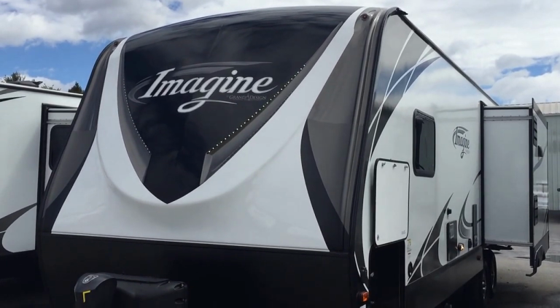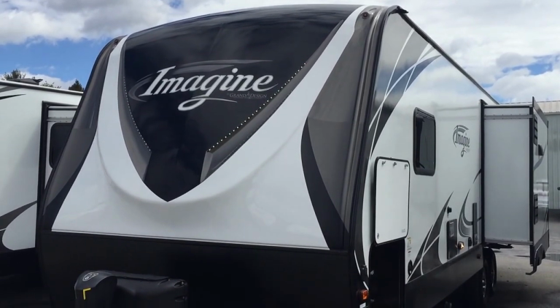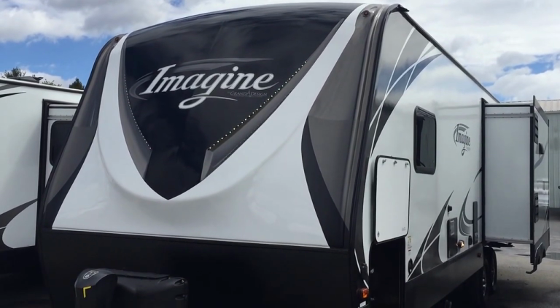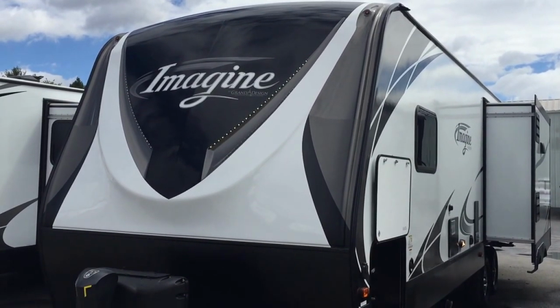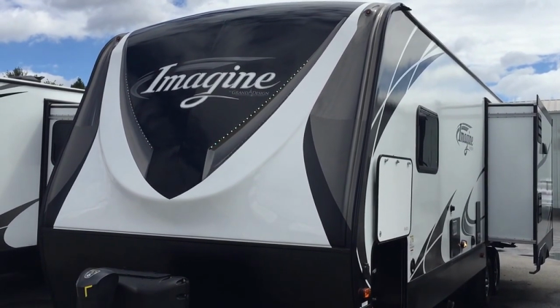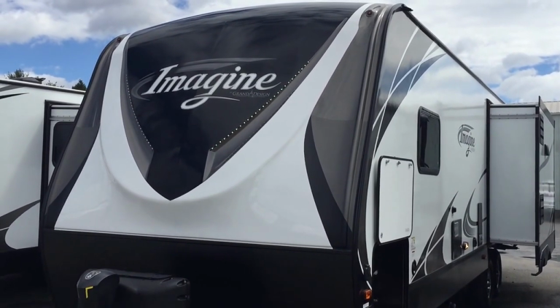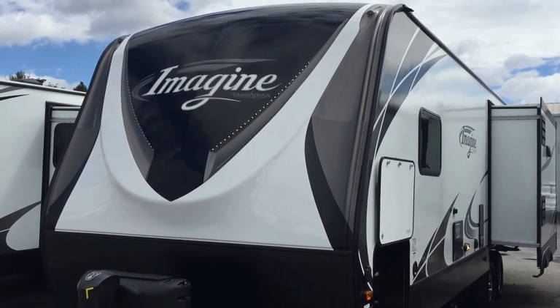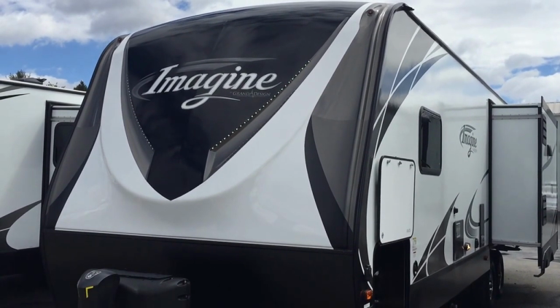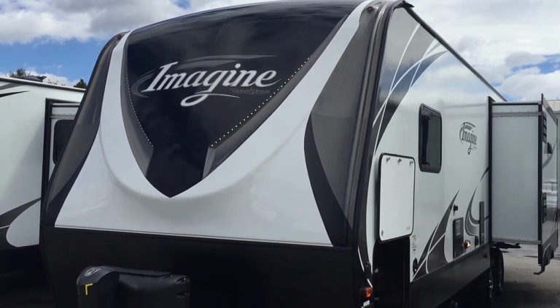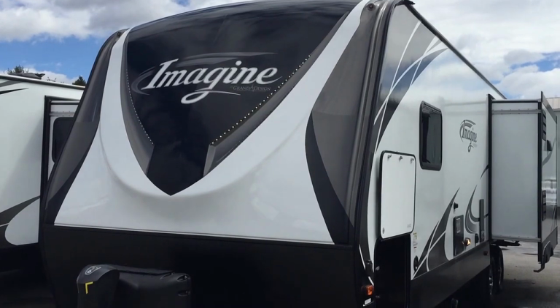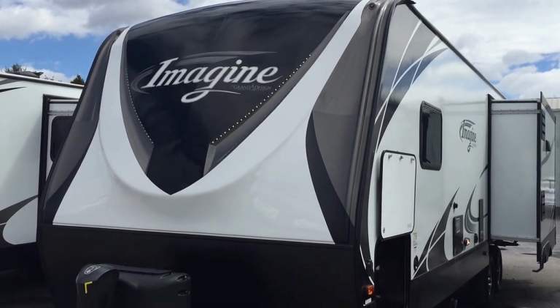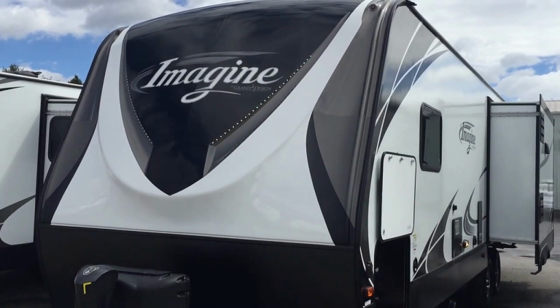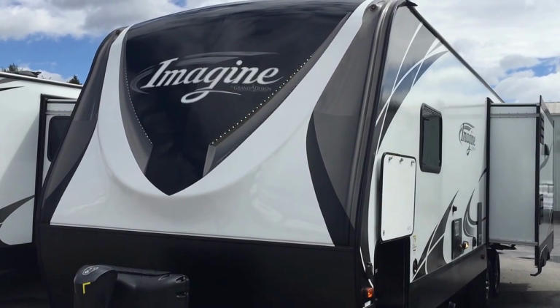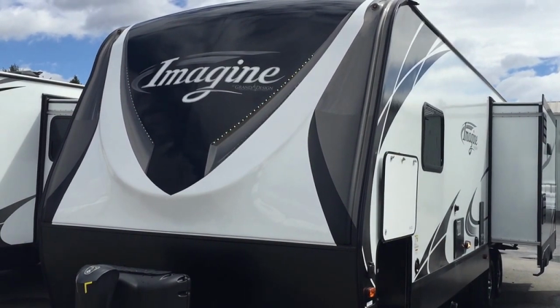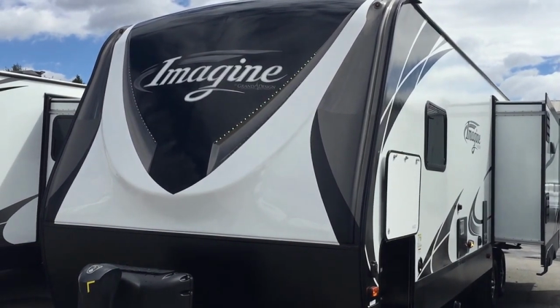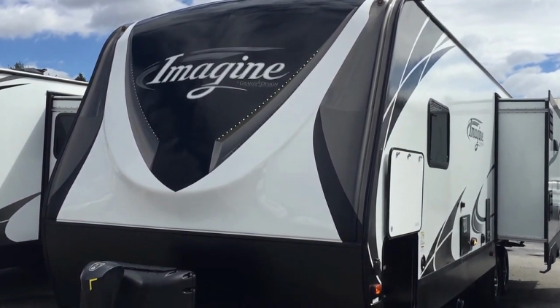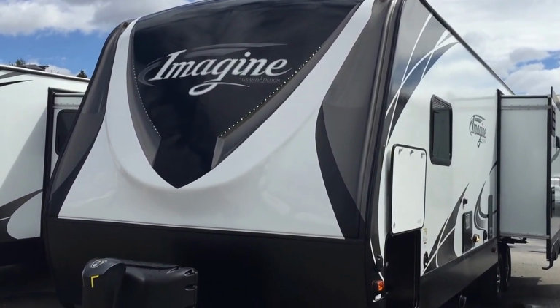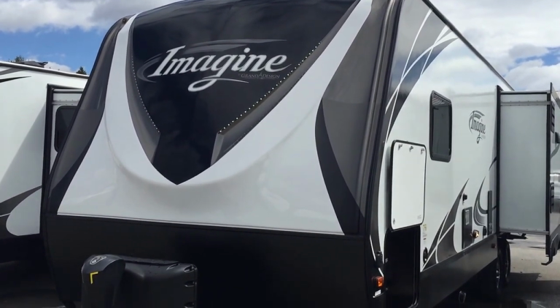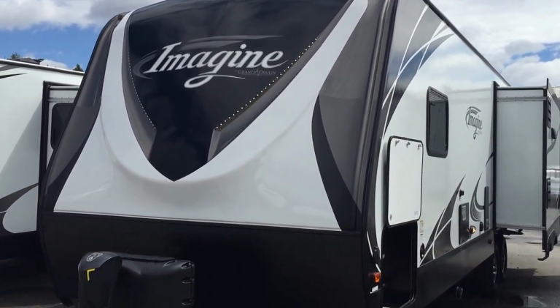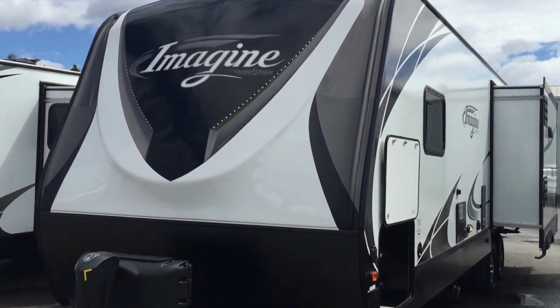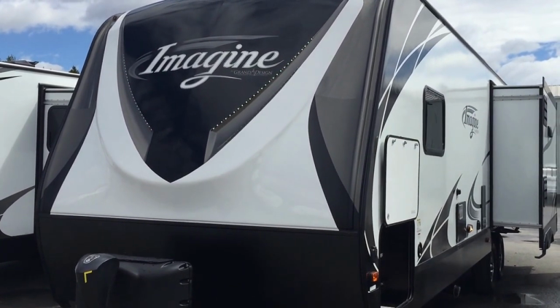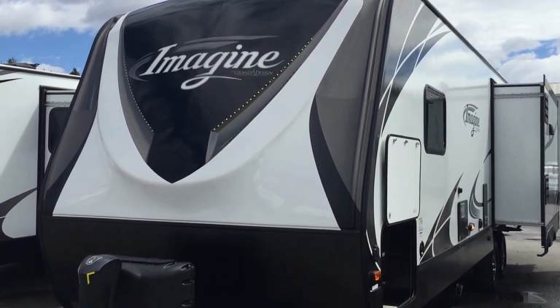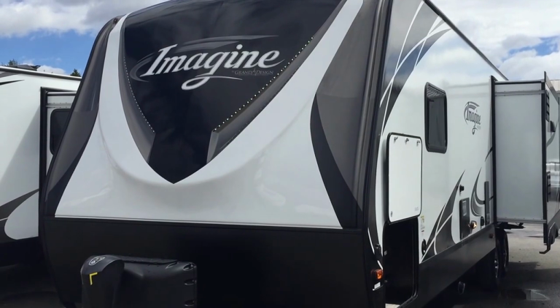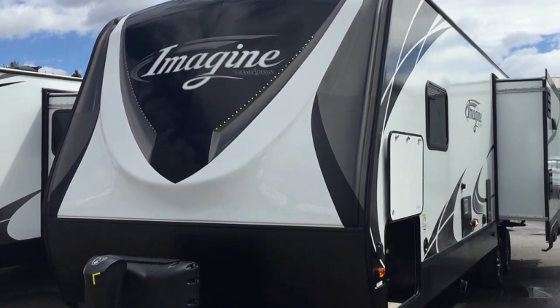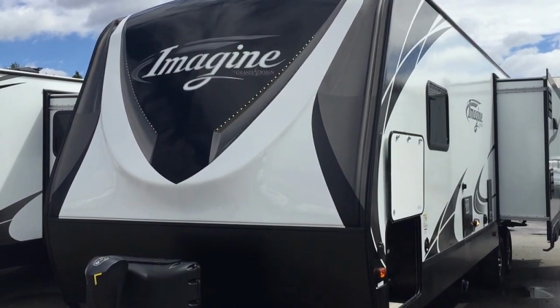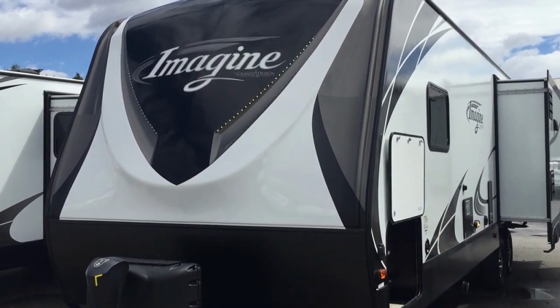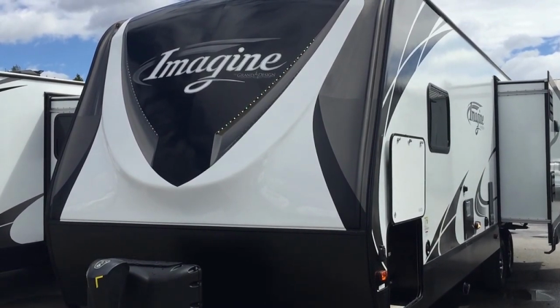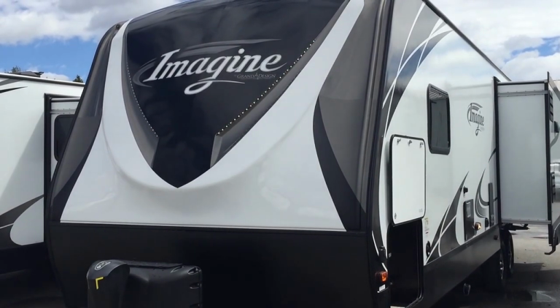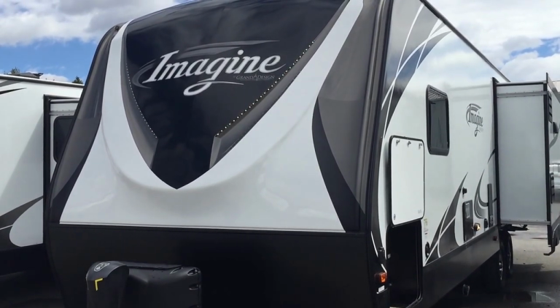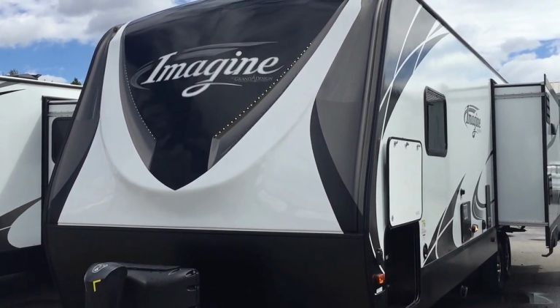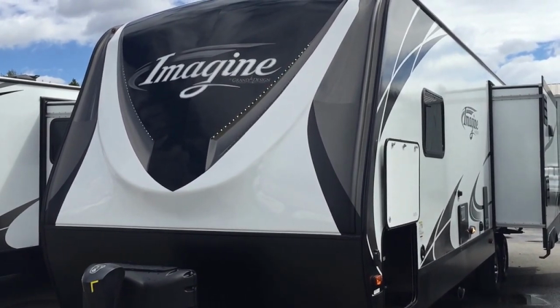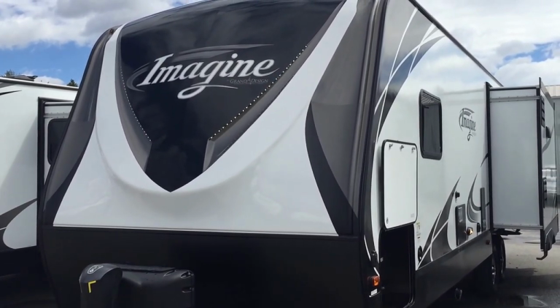Okay folks, this is Paul, the Air Force Guy, coming here from Beckley's Camping Center. And boy, I tell you what, if you are in the market for a travel trailer, I highly recommend you come check out these trailers by Grand Design.